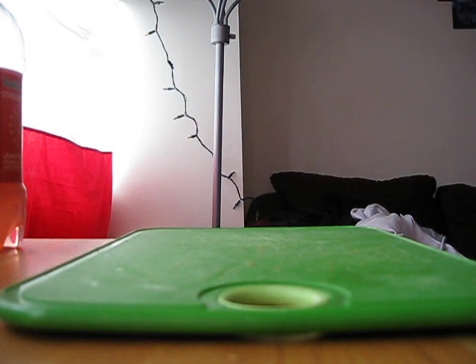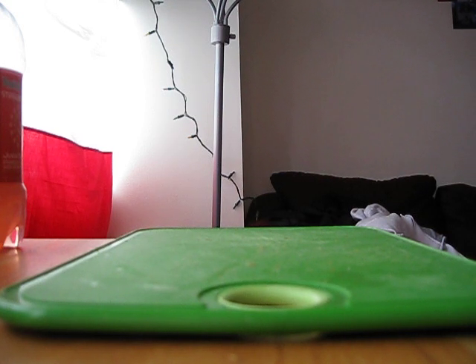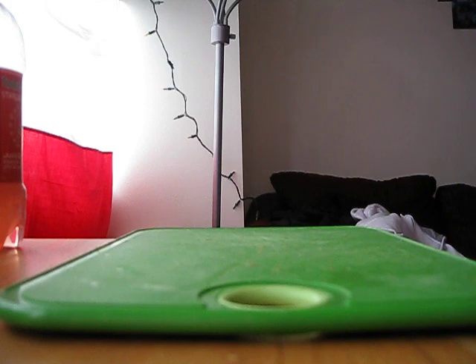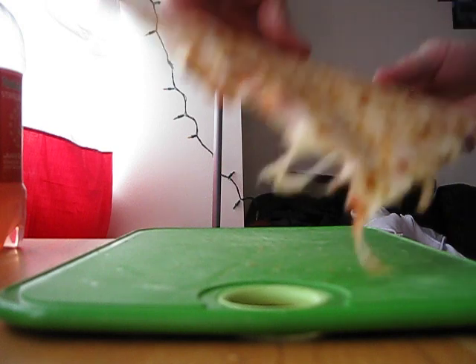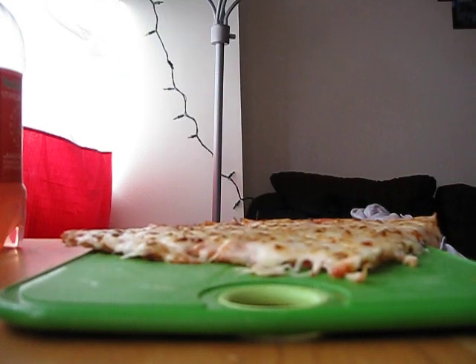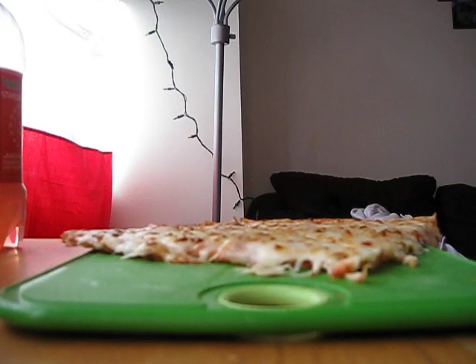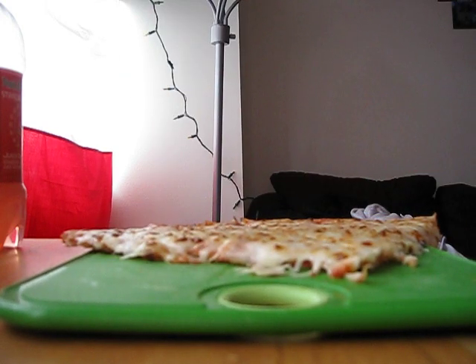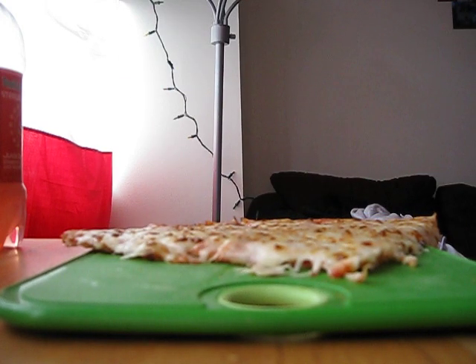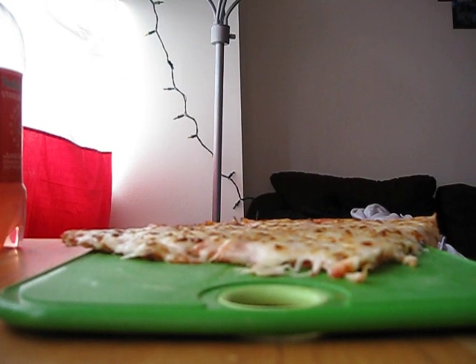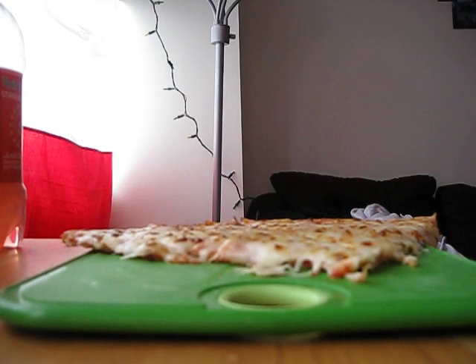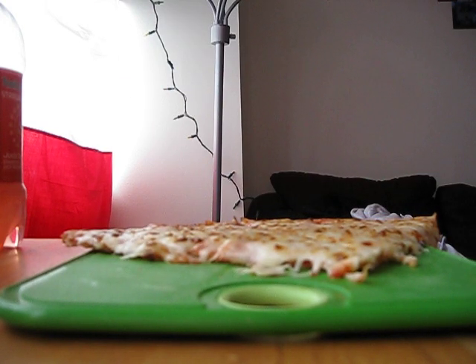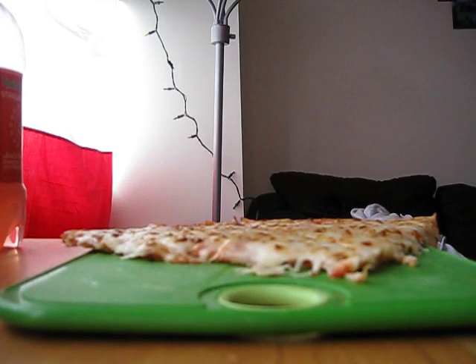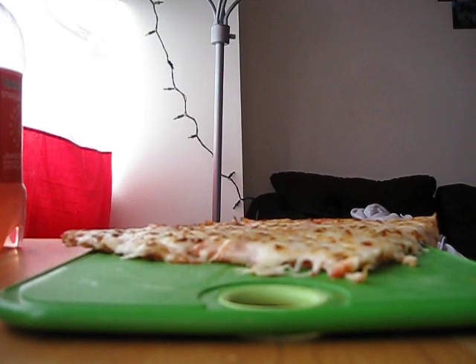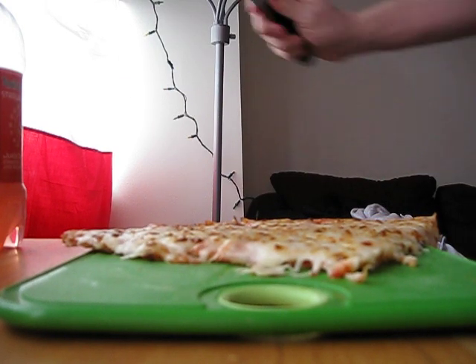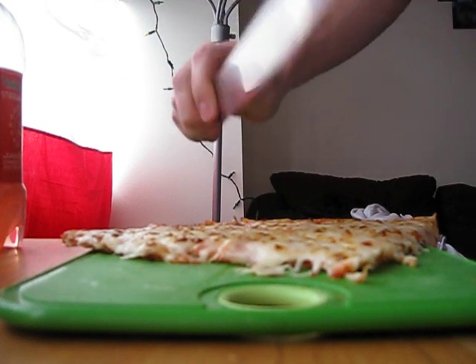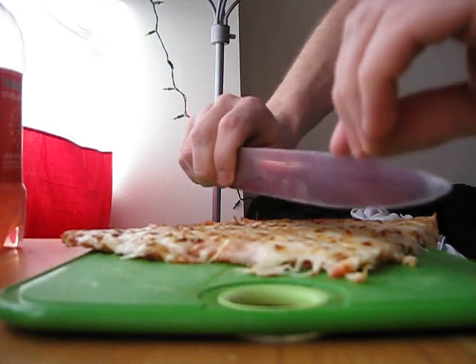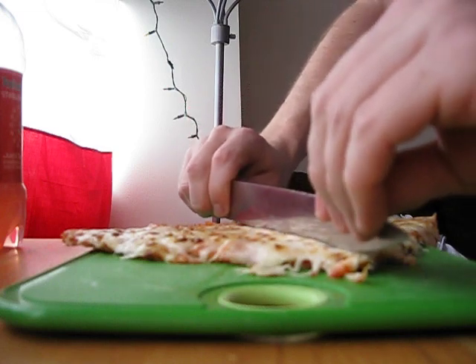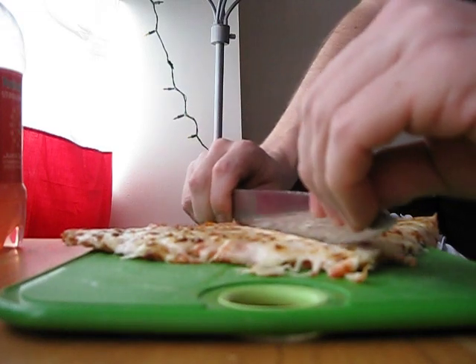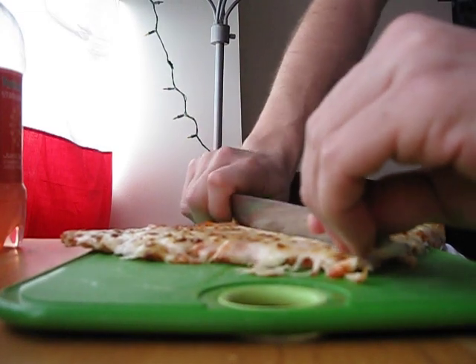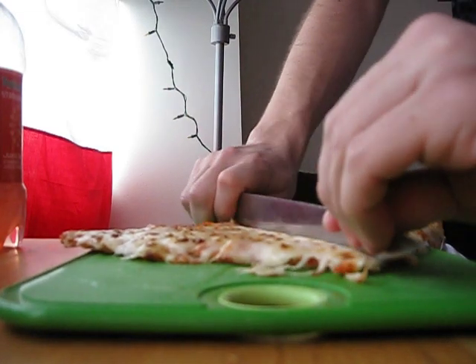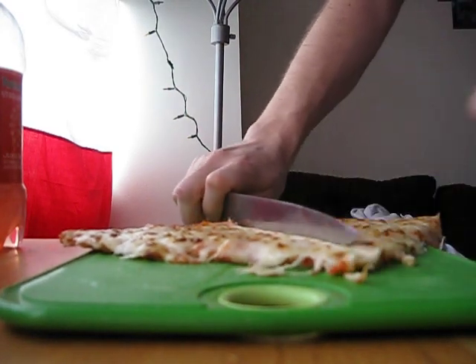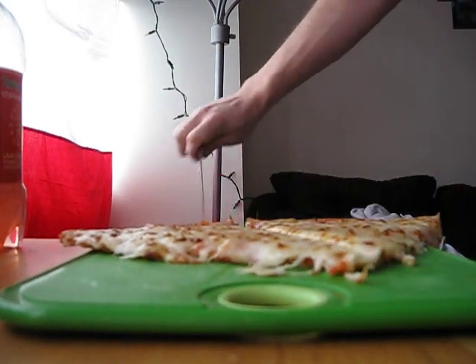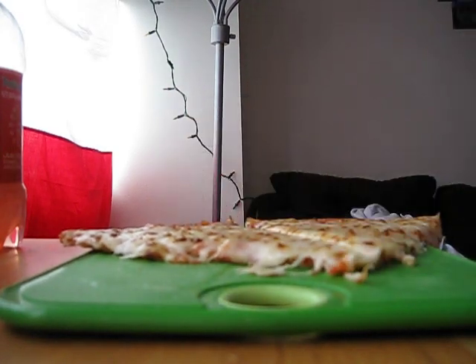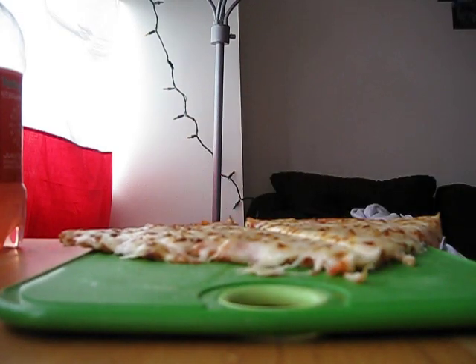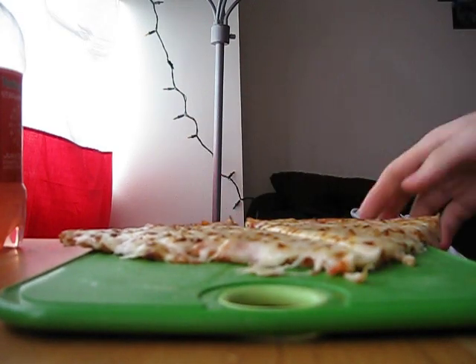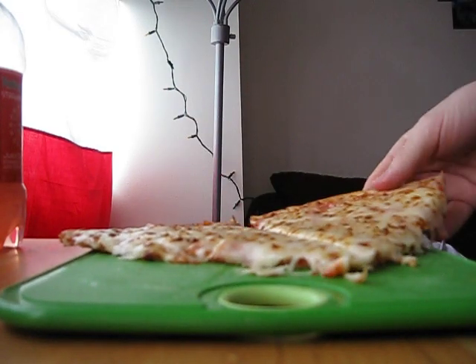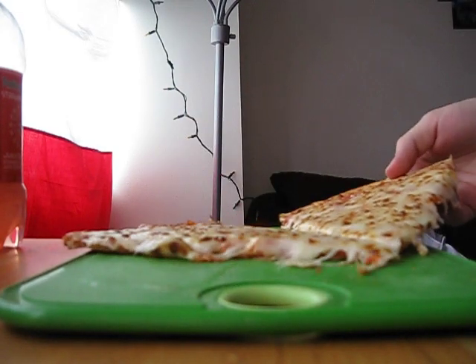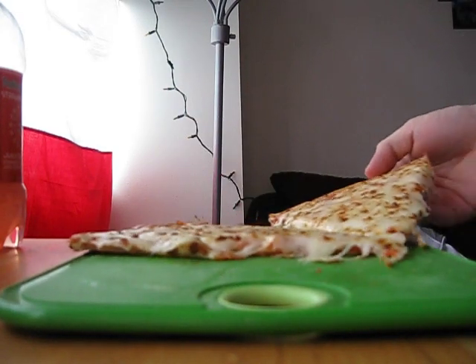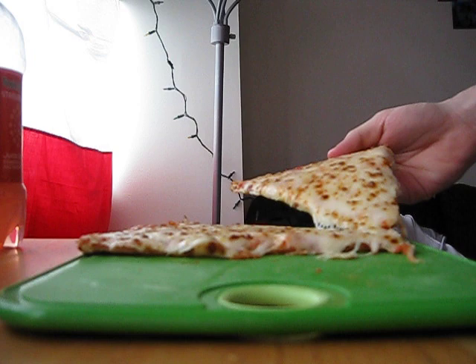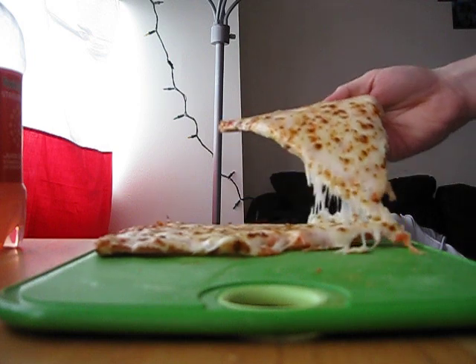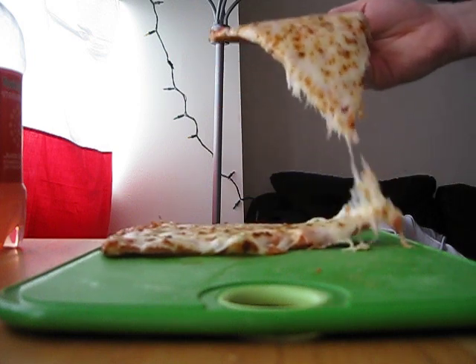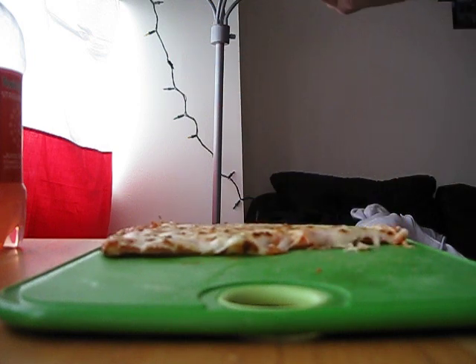However, people are lazy. Wow. Just as efficient as a pizza cutter.